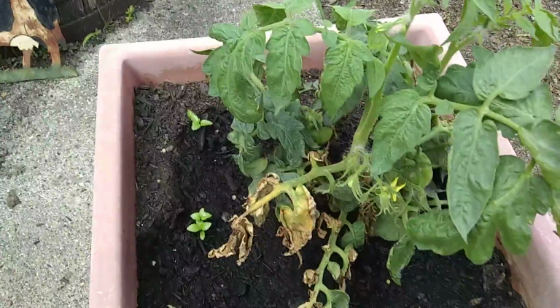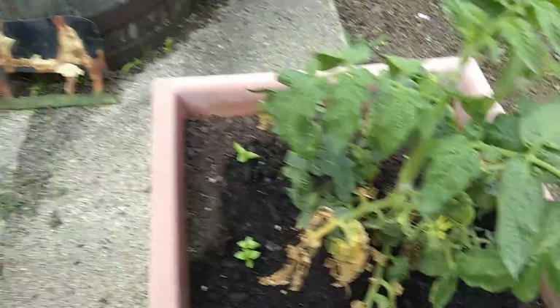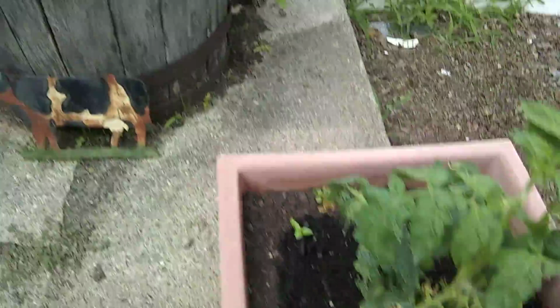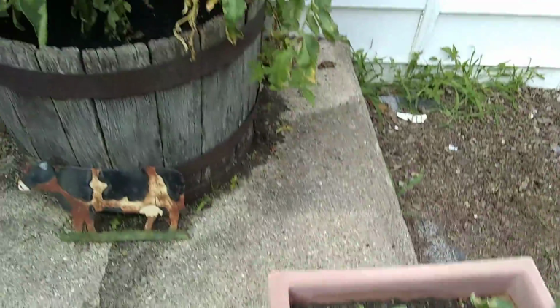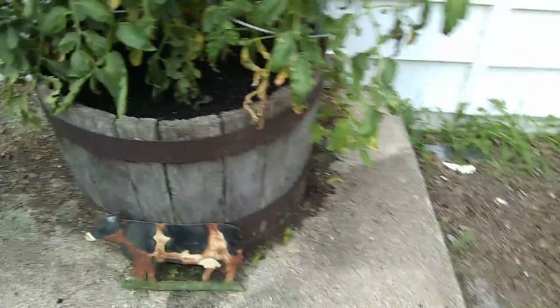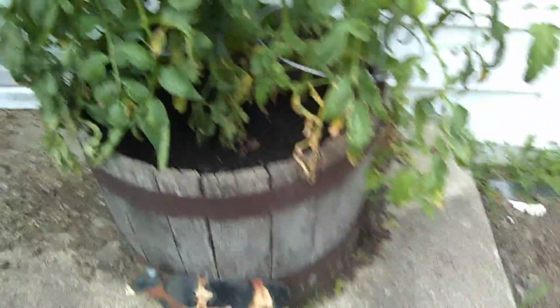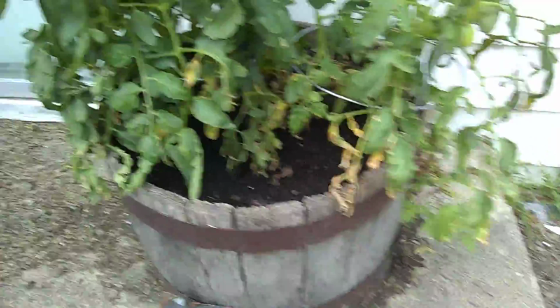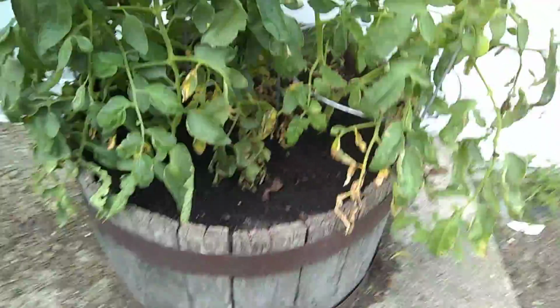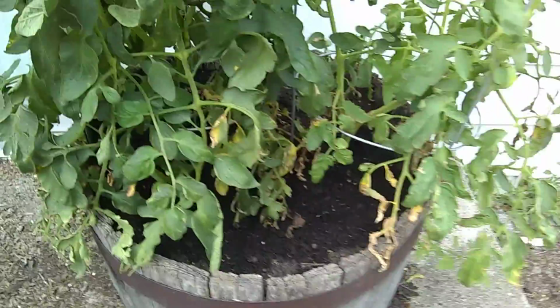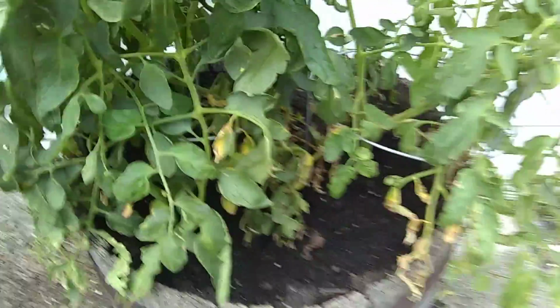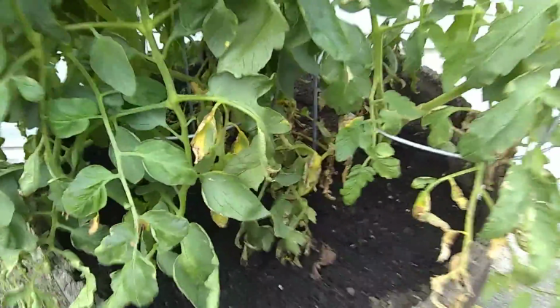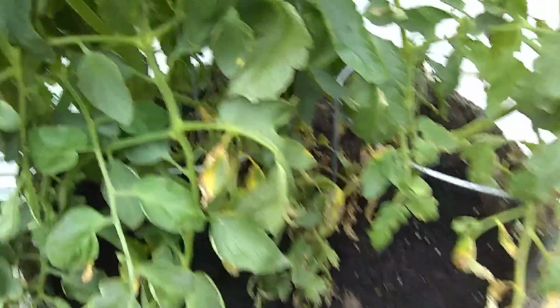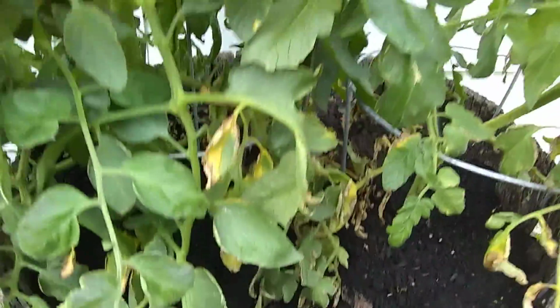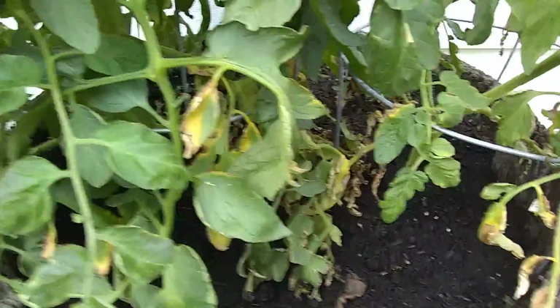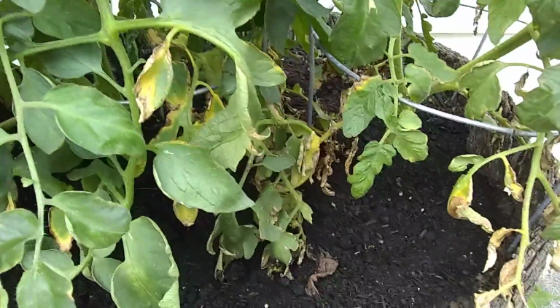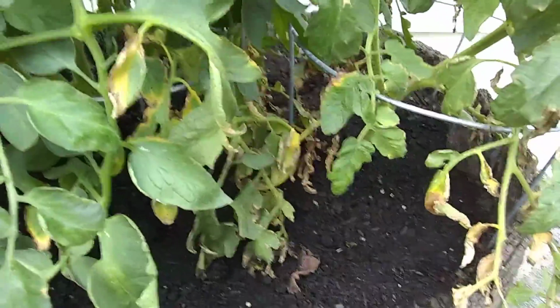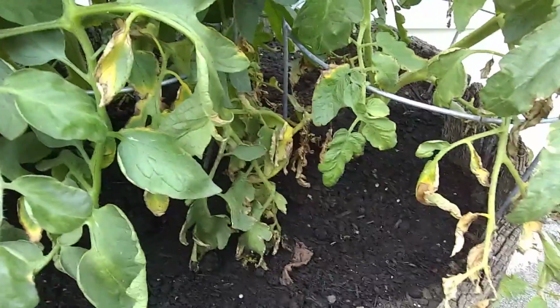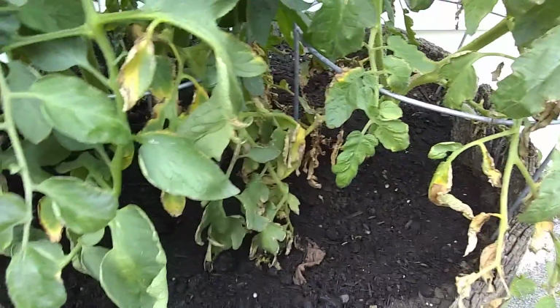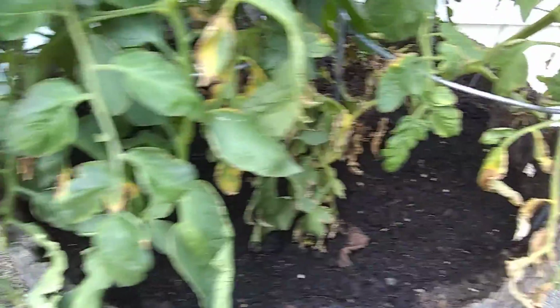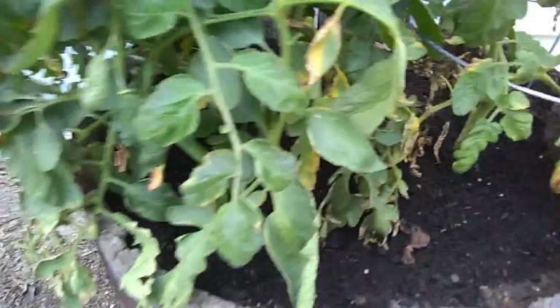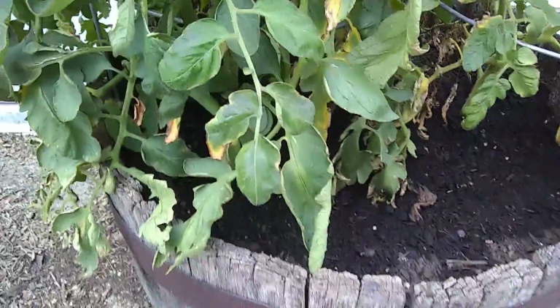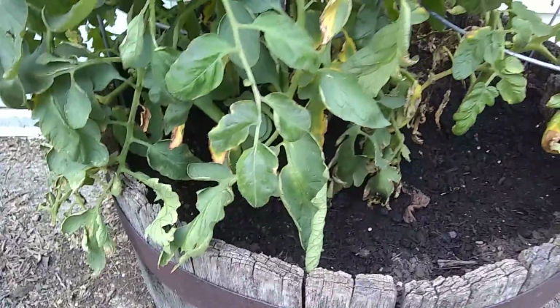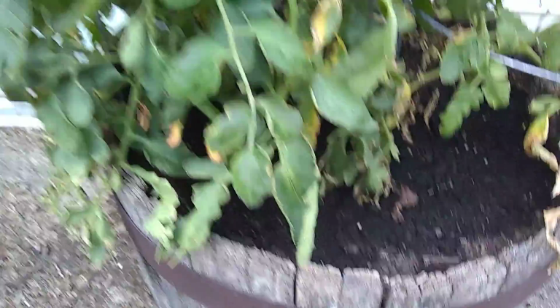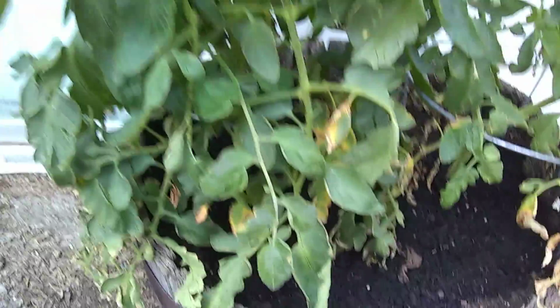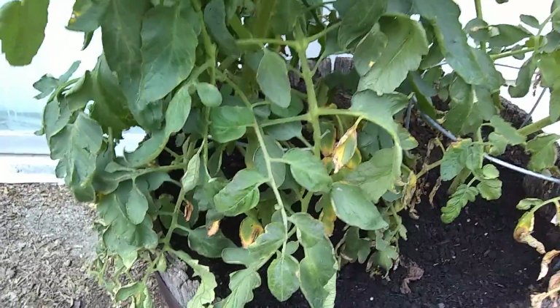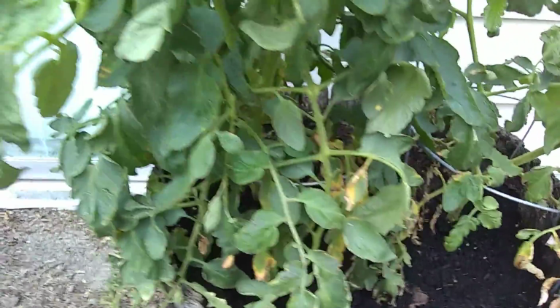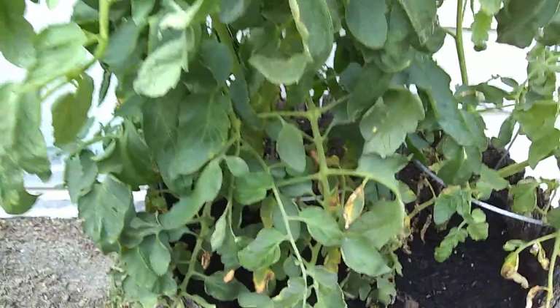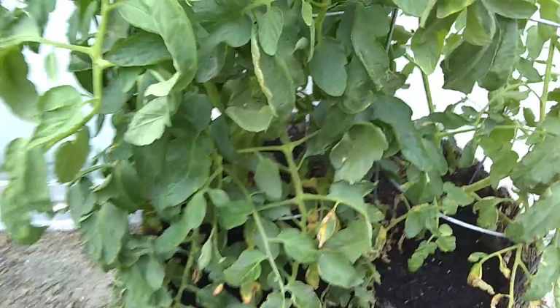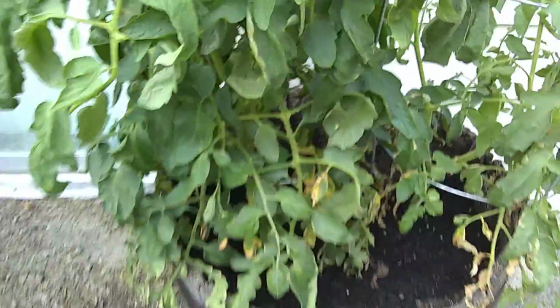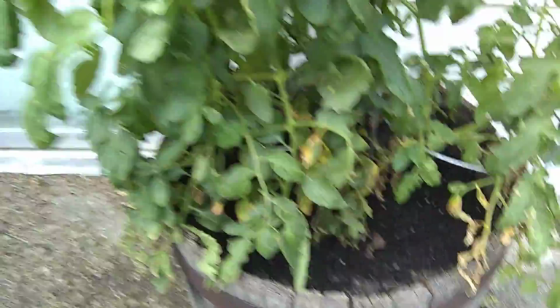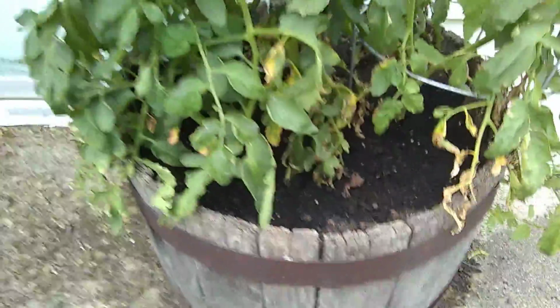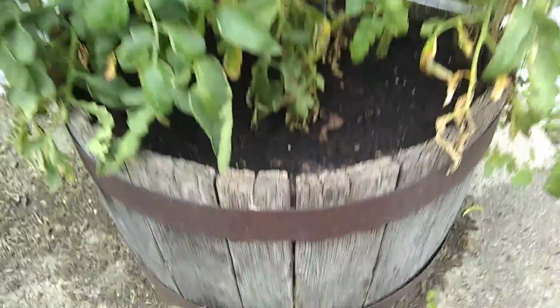A little bit too much water a couple days ago — that's where I think I'm getting the yellowing. Stay tuned, tomatoes in a whiskey barrel.